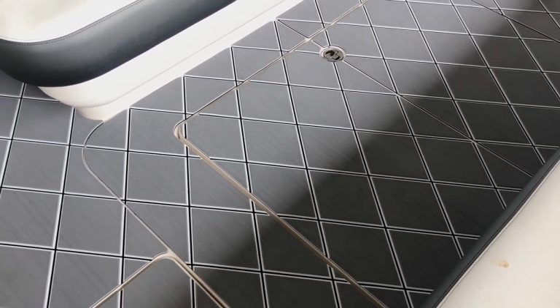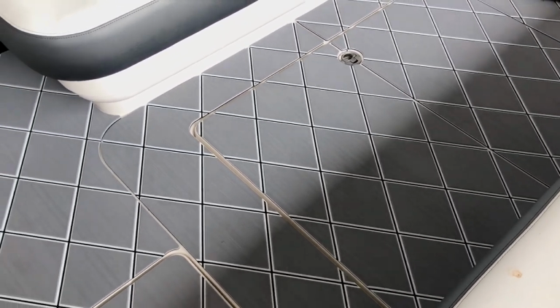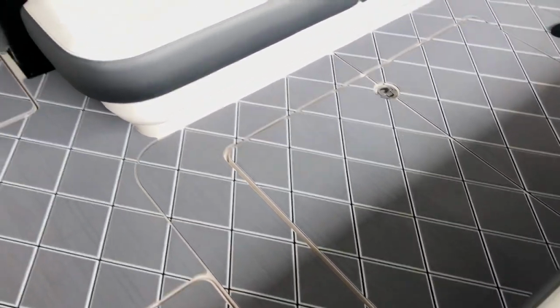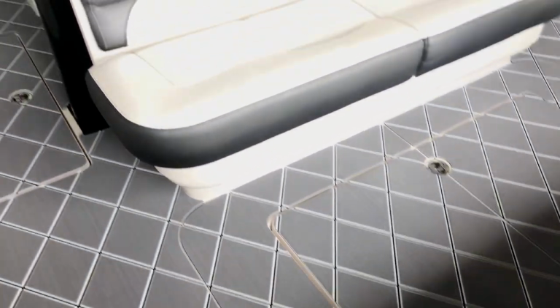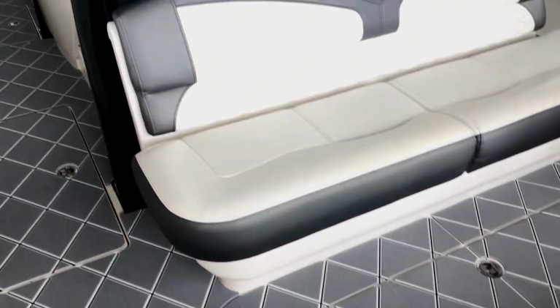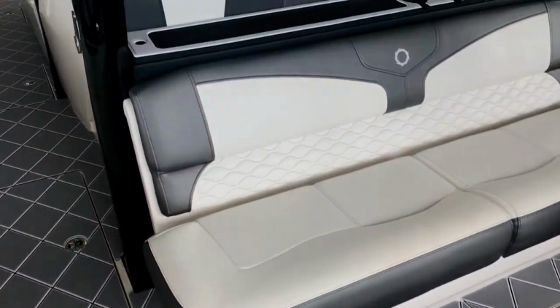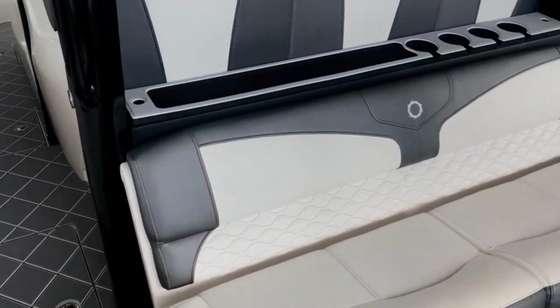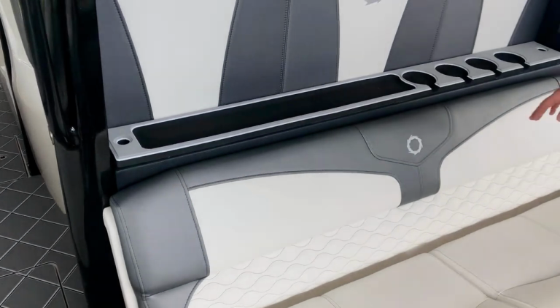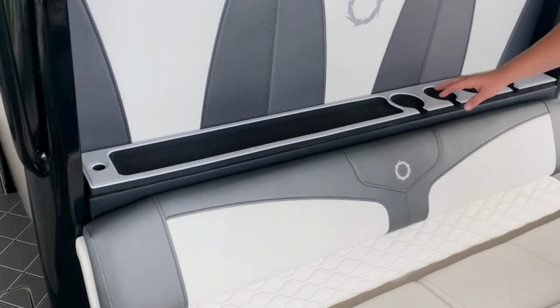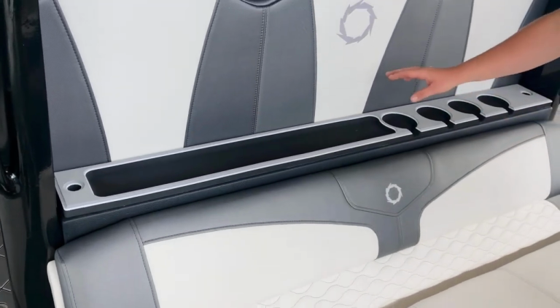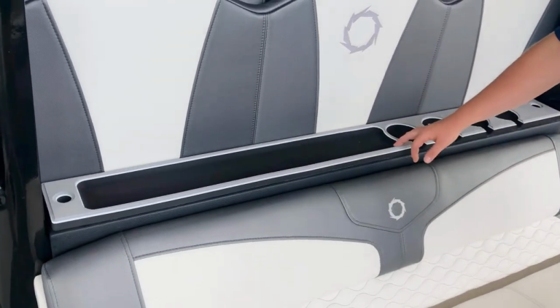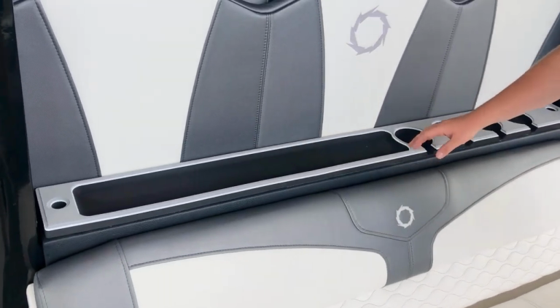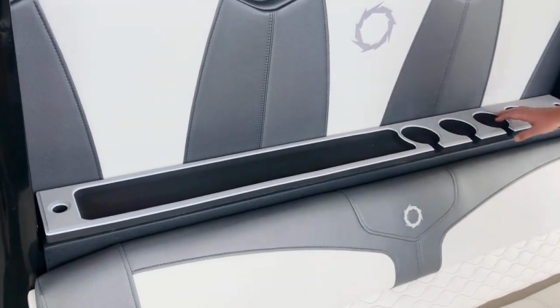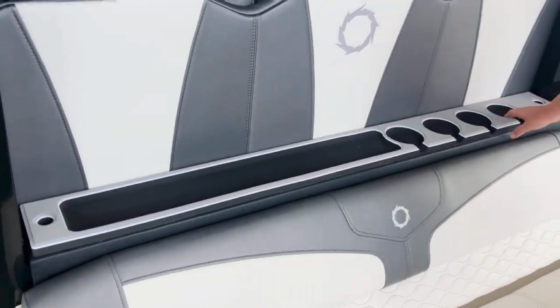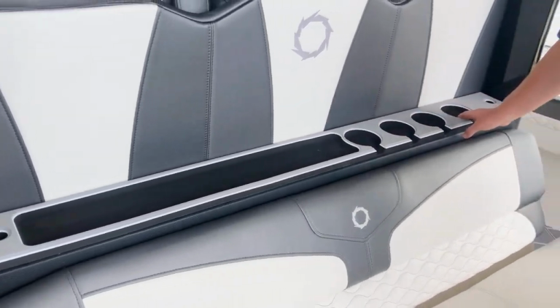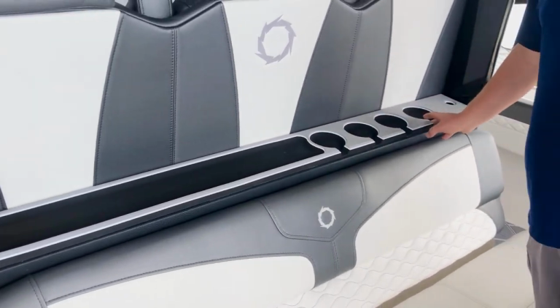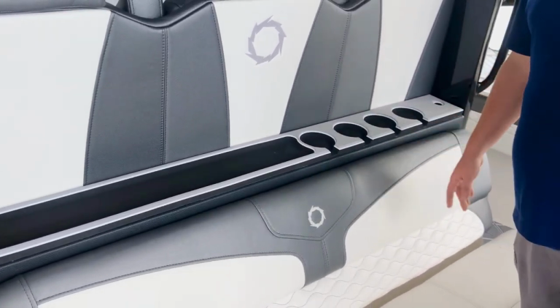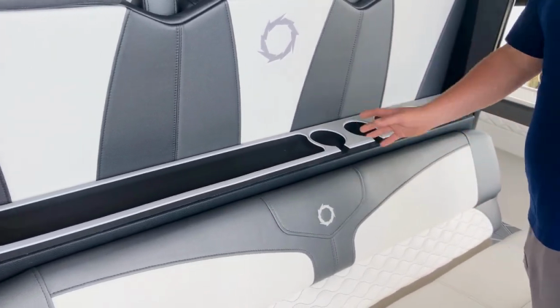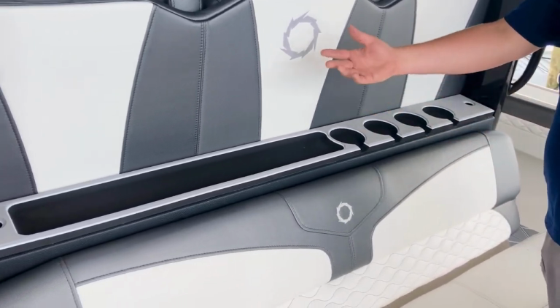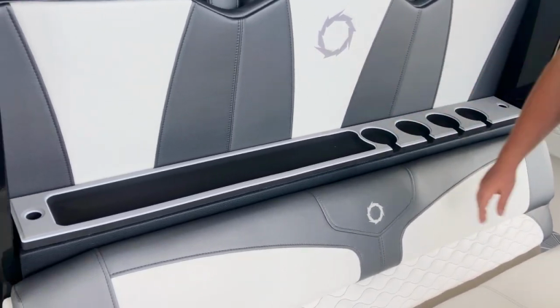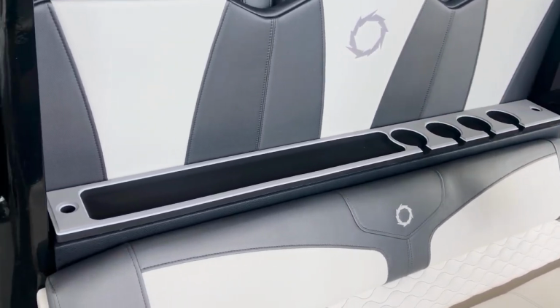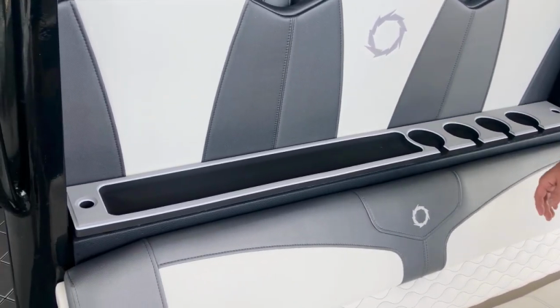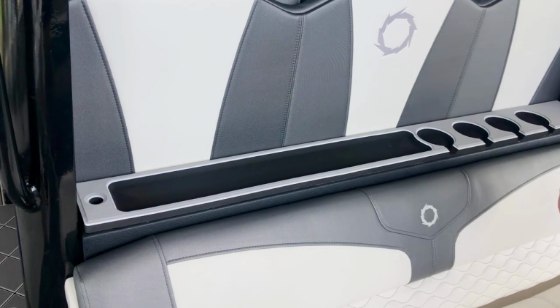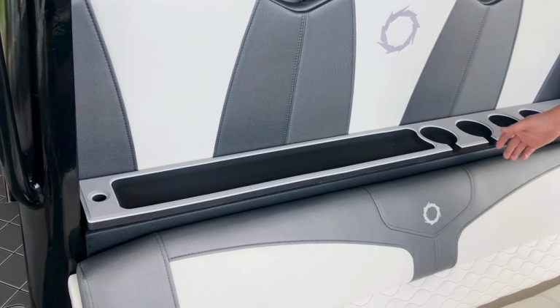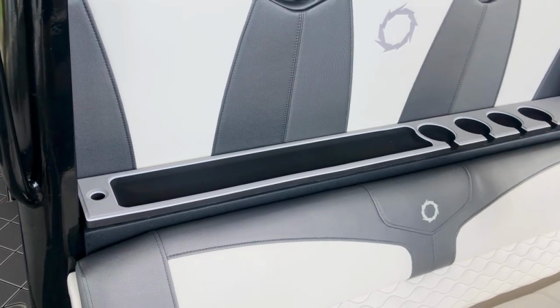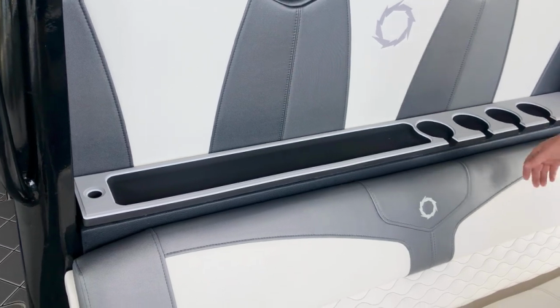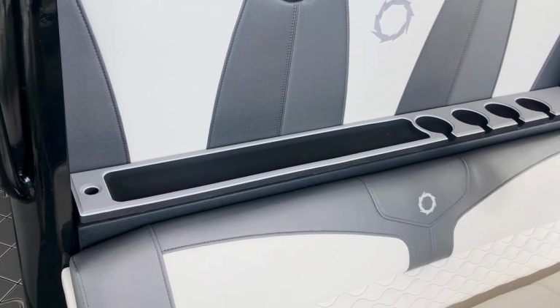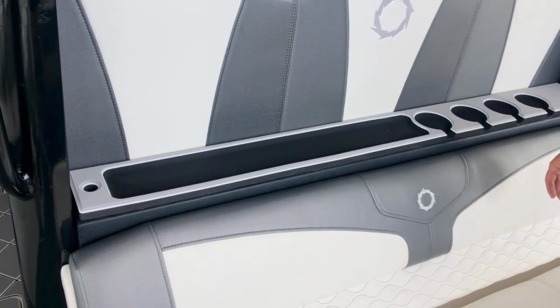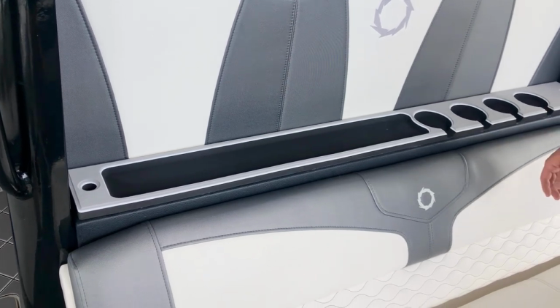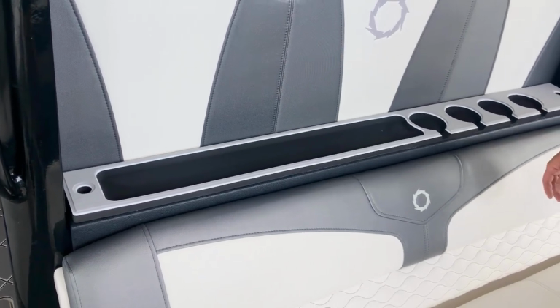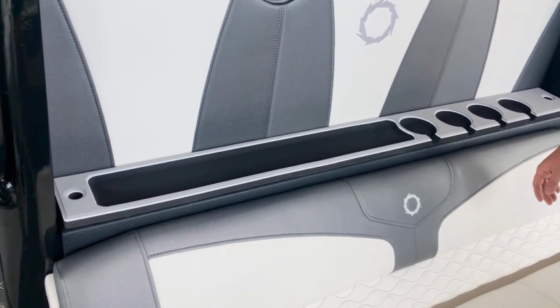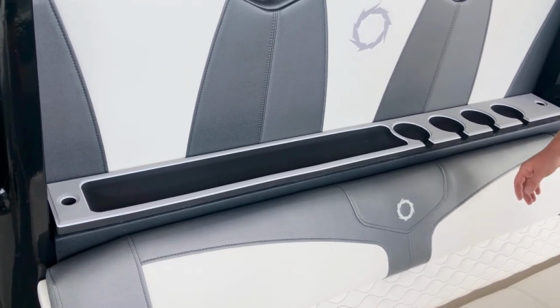Moving up here behind the helm seating, we also added pockets and four cup holders for beverages. And you can throw weights or hooks and wallets, keys, whatever have you in those areas.